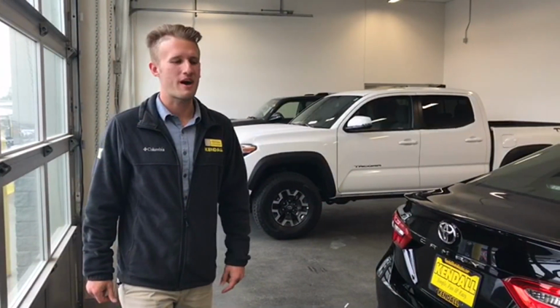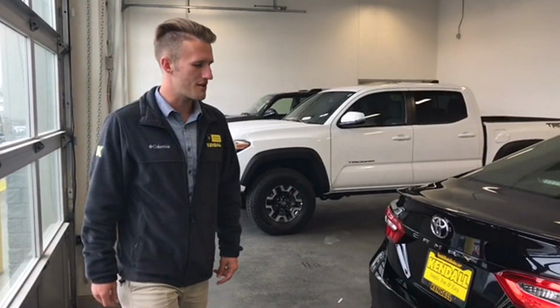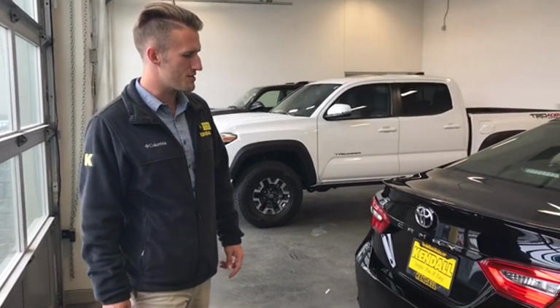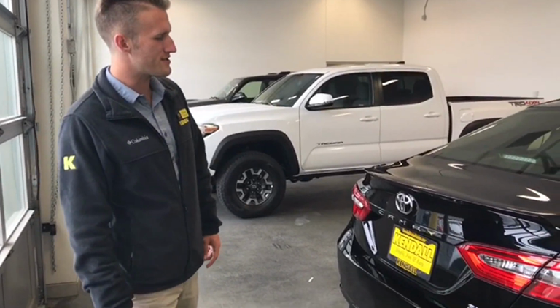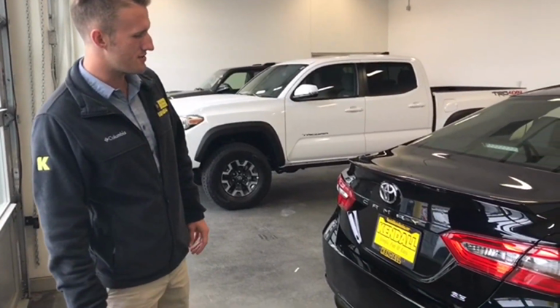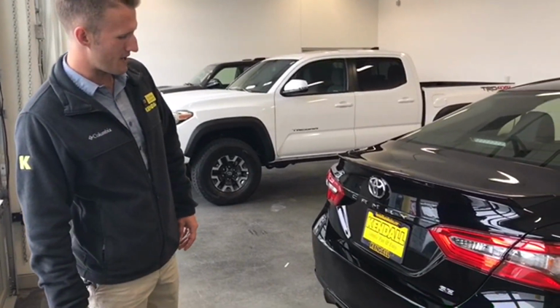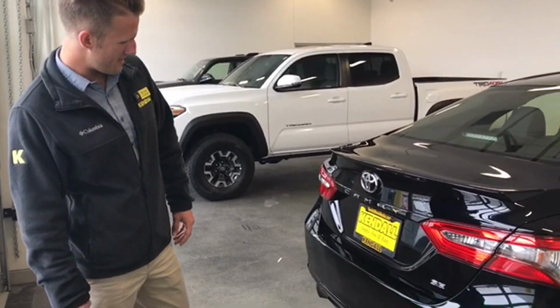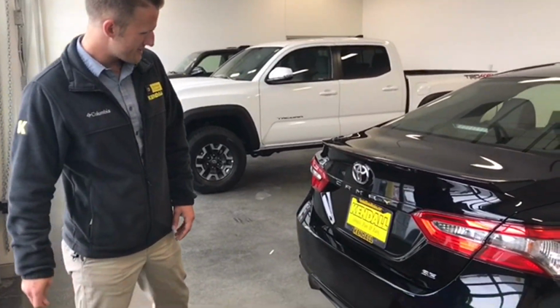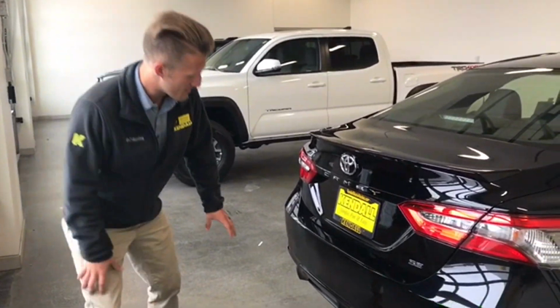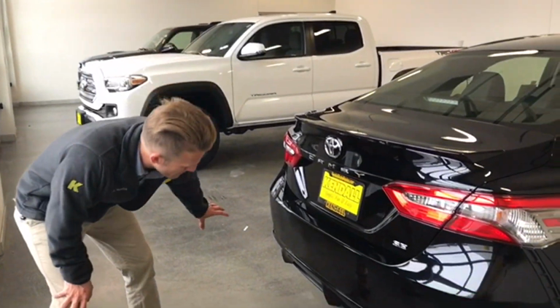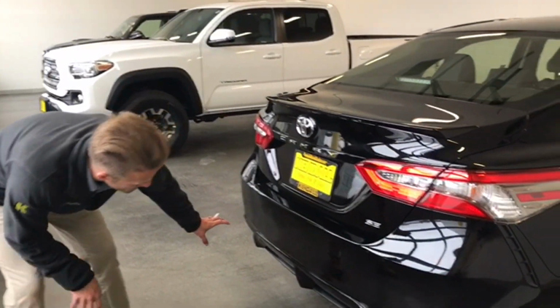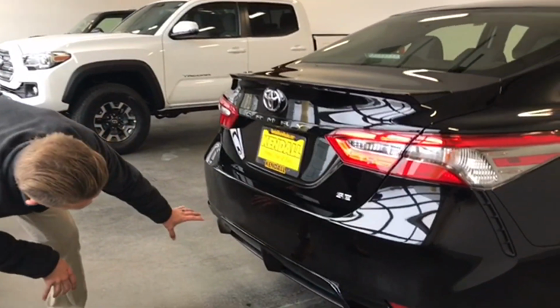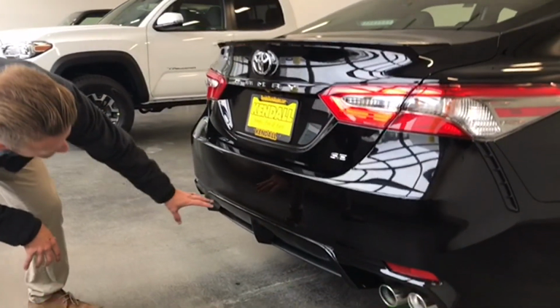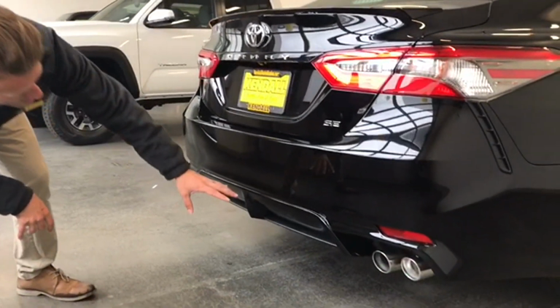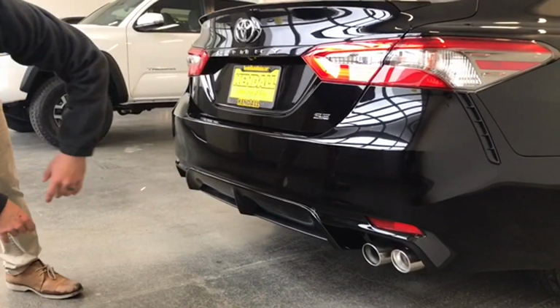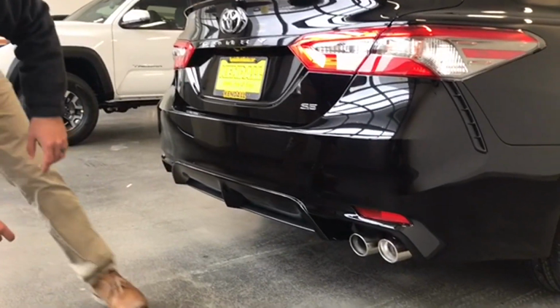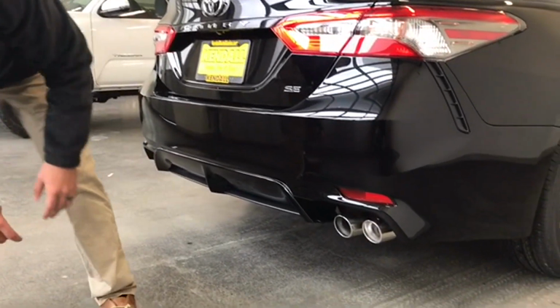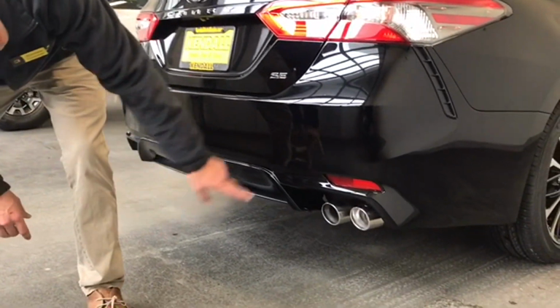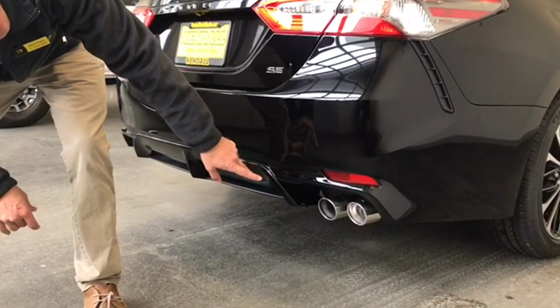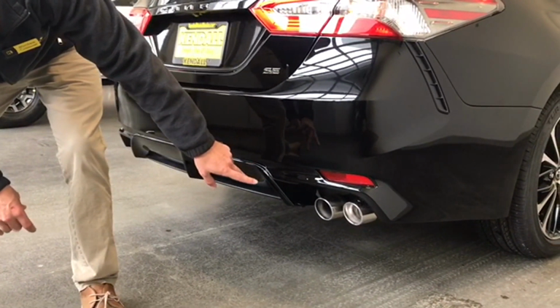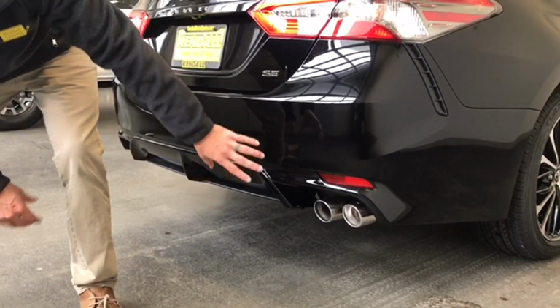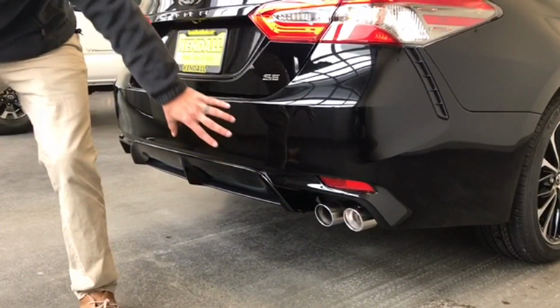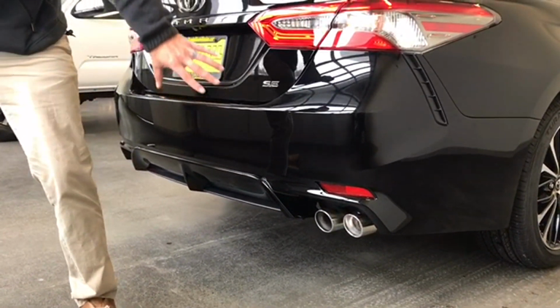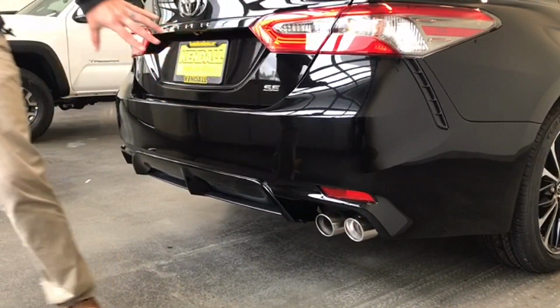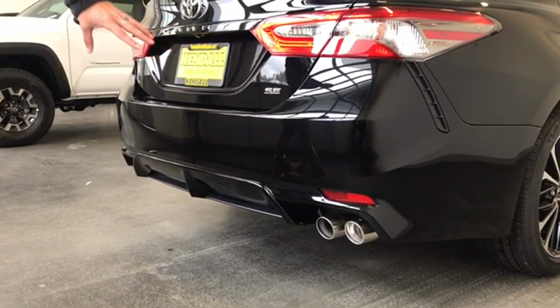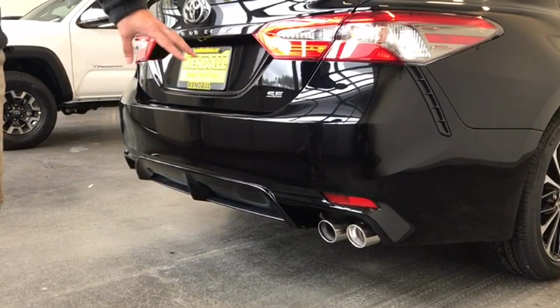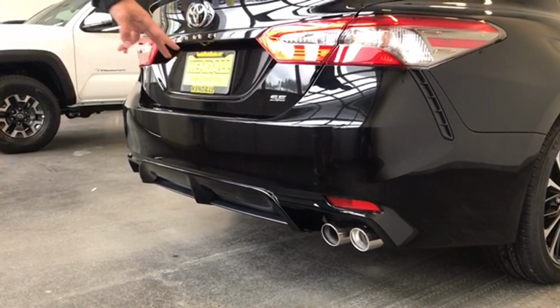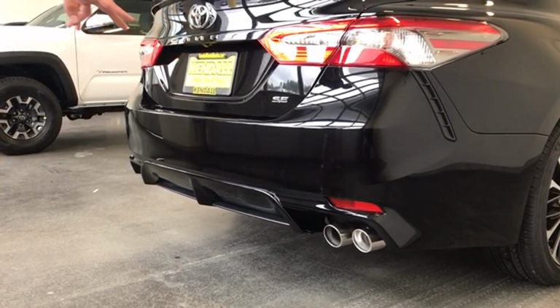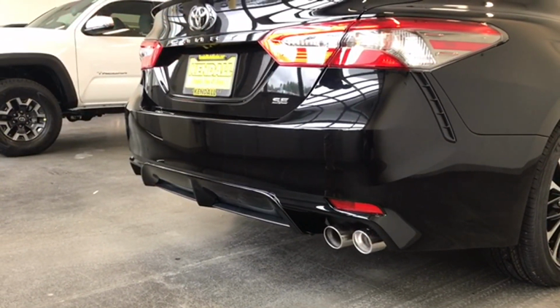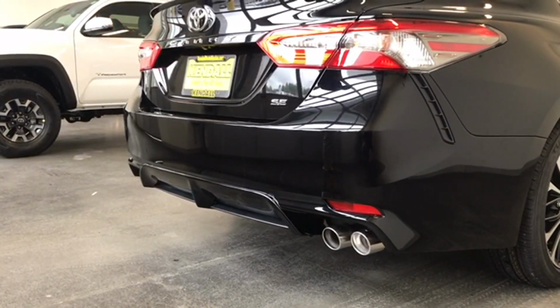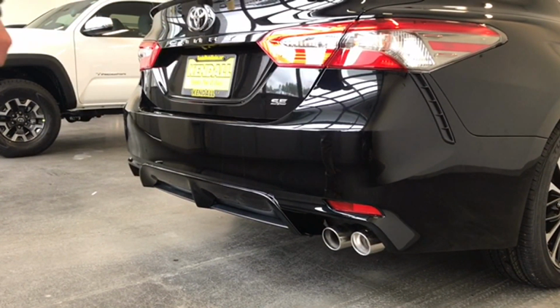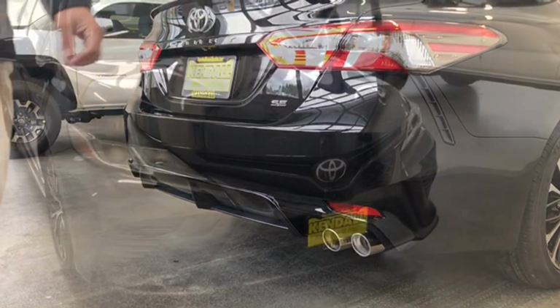While we're back here, another unique feature to the Camry SE is going to be this rear bumper here with diffuser, as well as the dual tip exhaust. This is still a single exhaust but the dual tip is nice and it has a very nice exhaust note to it.